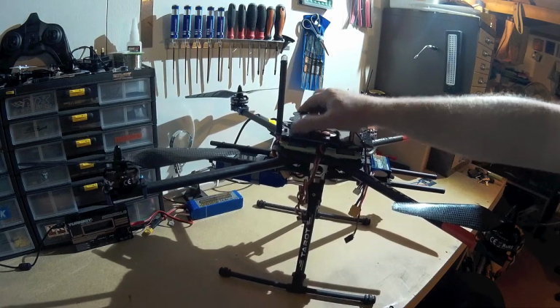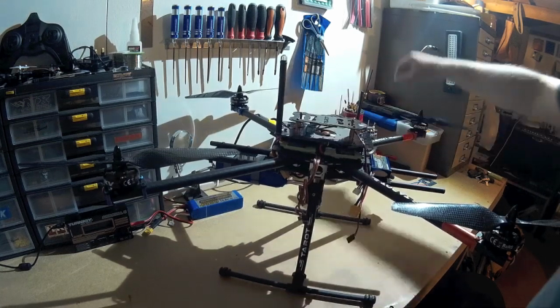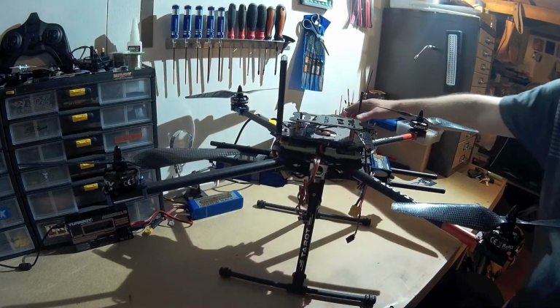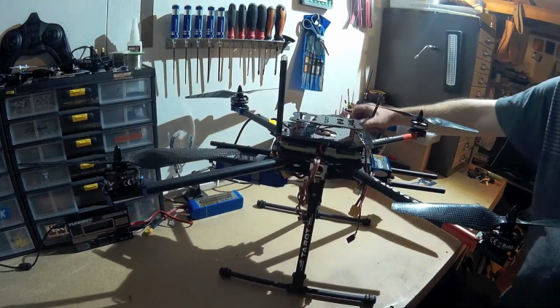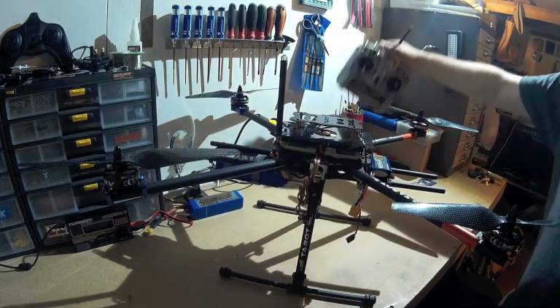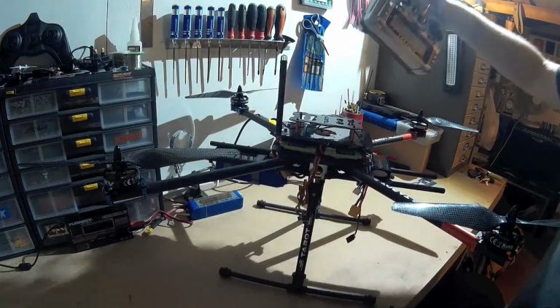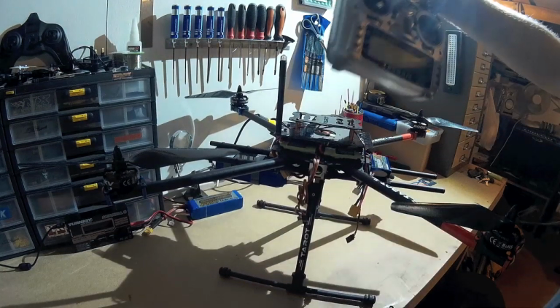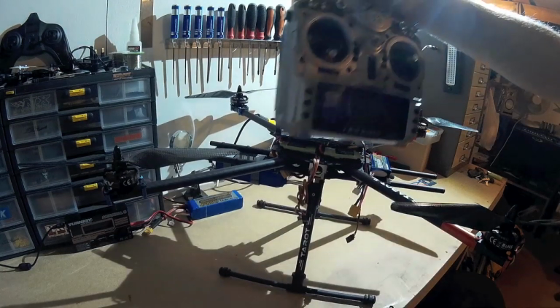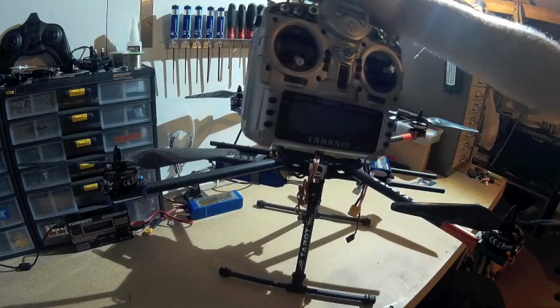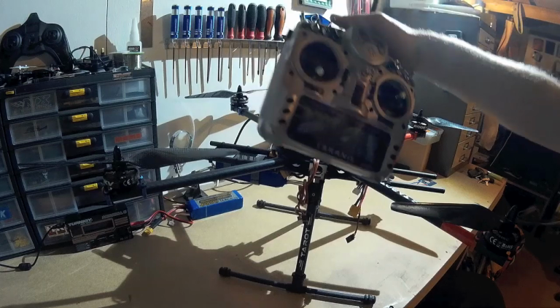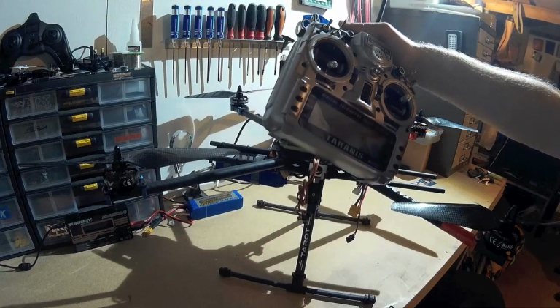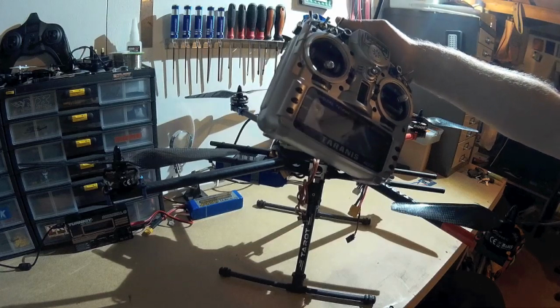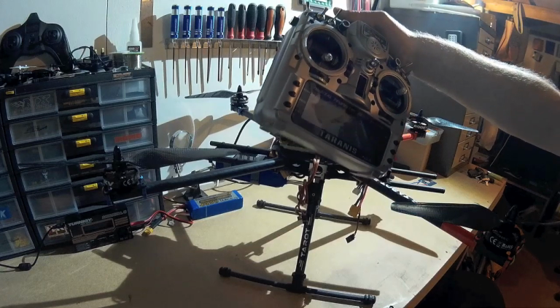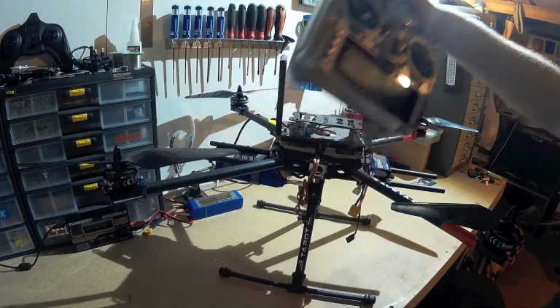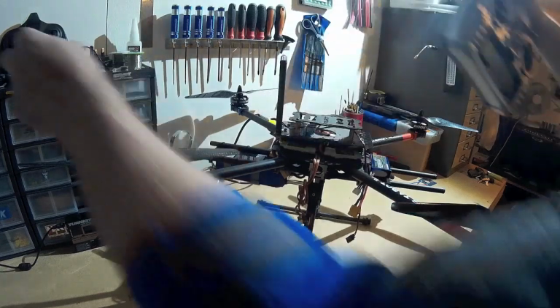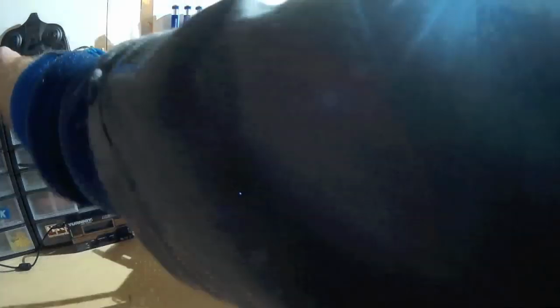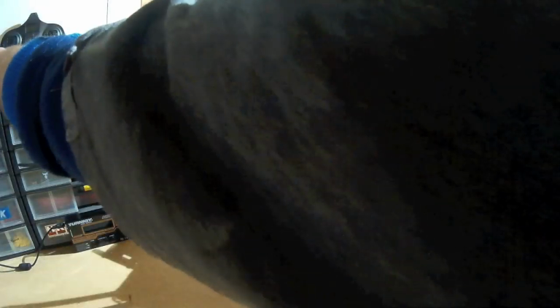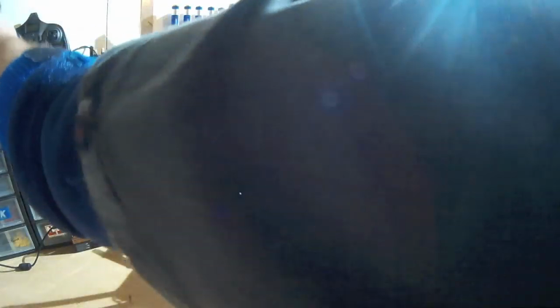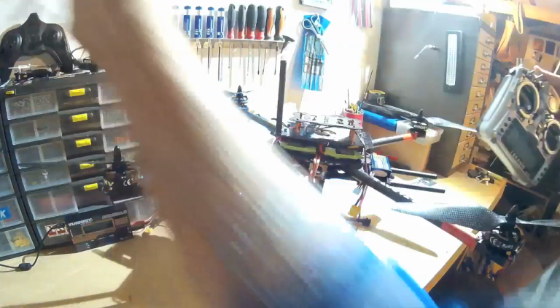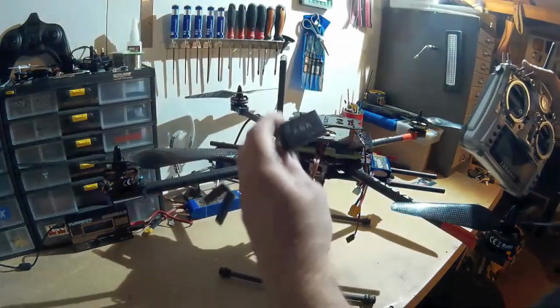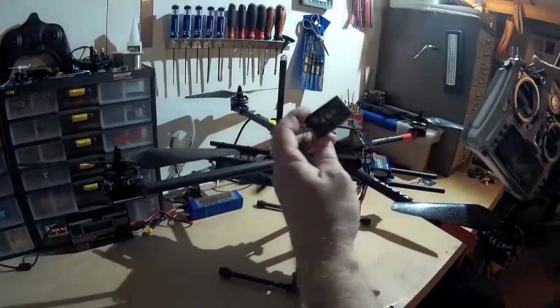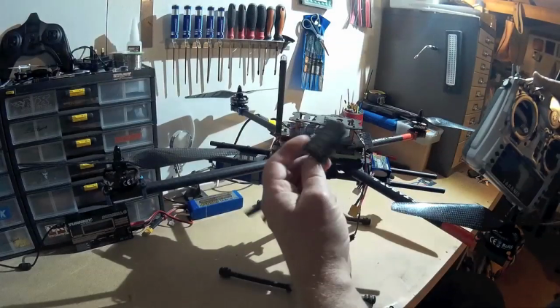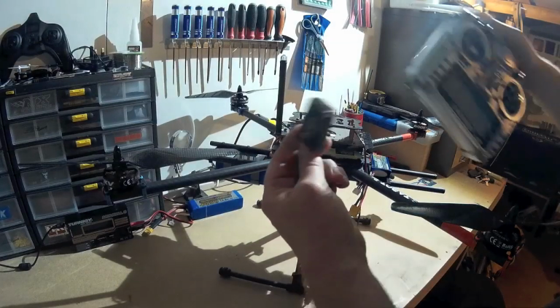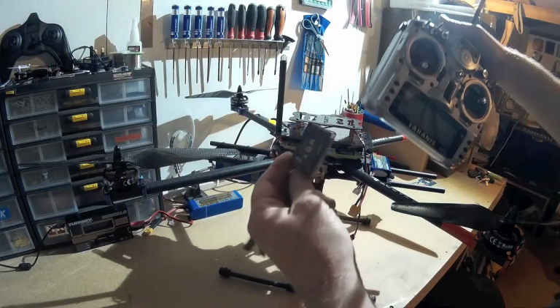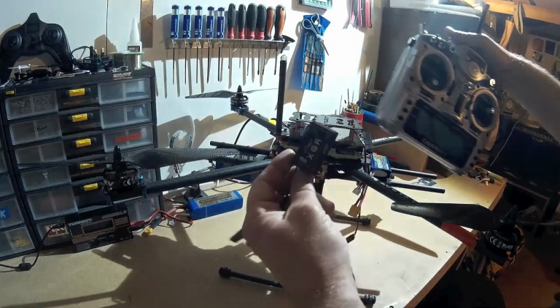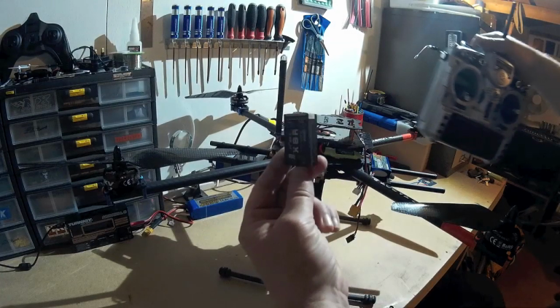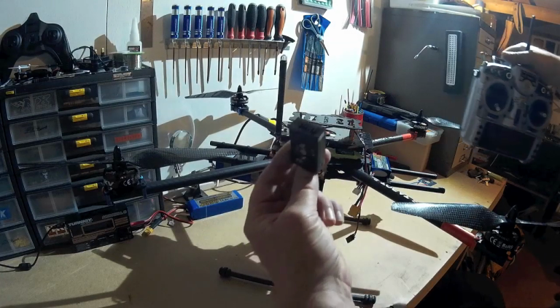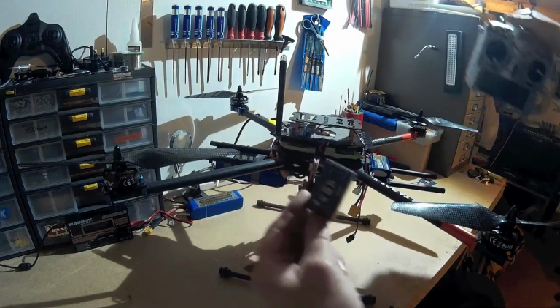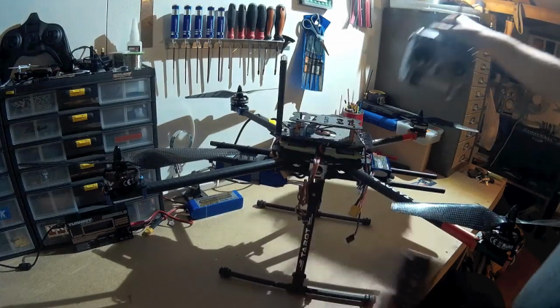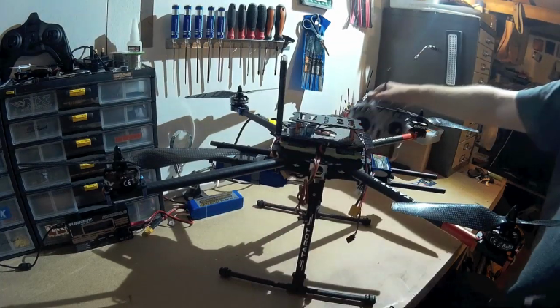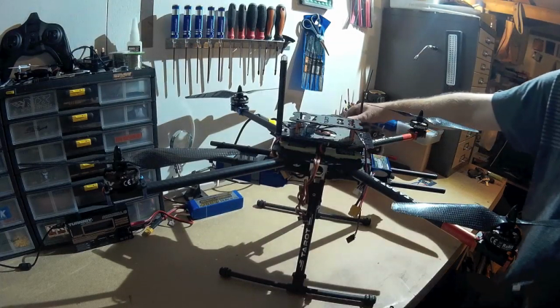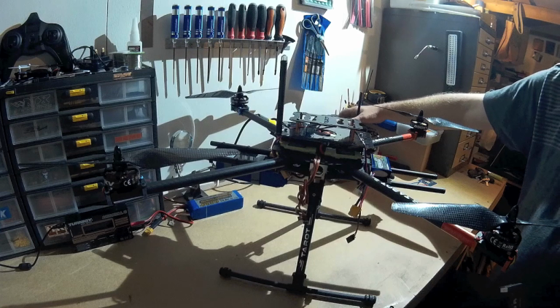I'm going to be using my FrSky Taranis radio with an X8R receiver, which will give me 16 channels in total — more than enough for what I need.